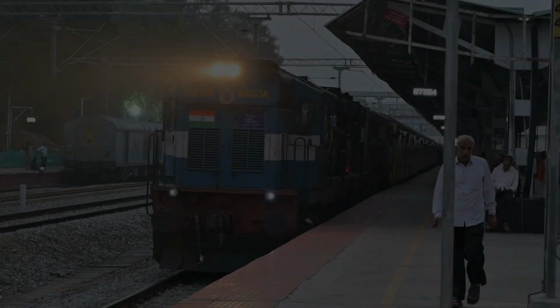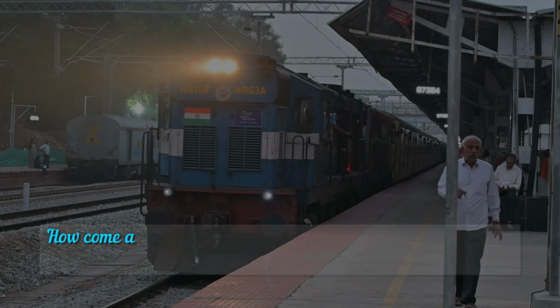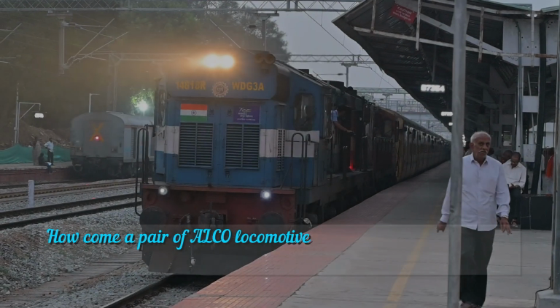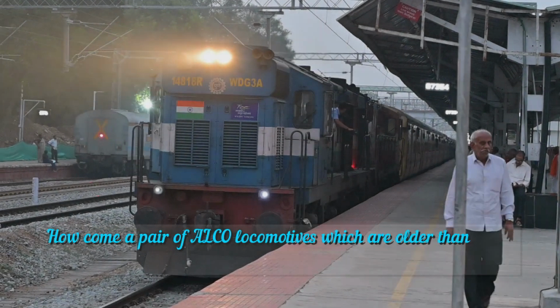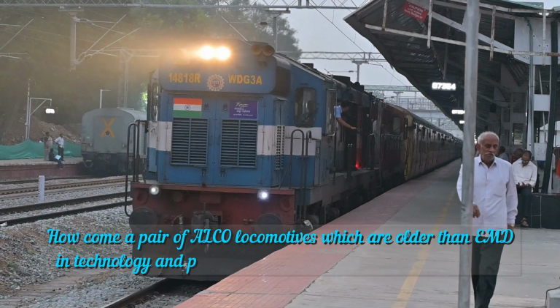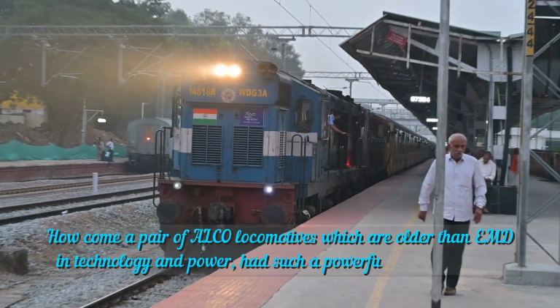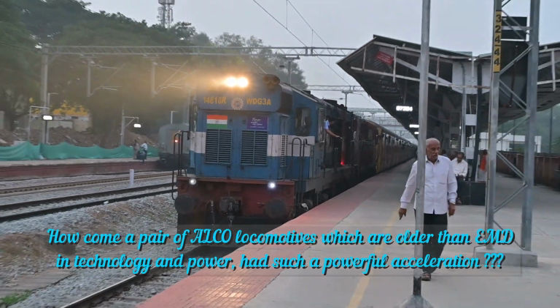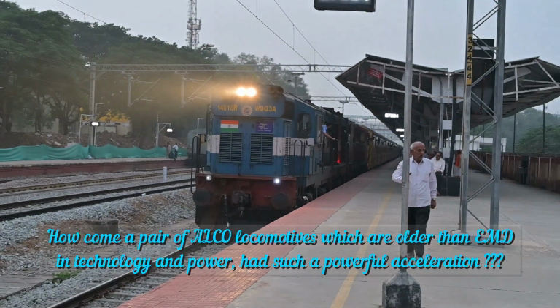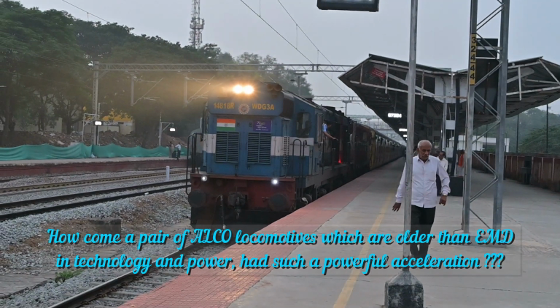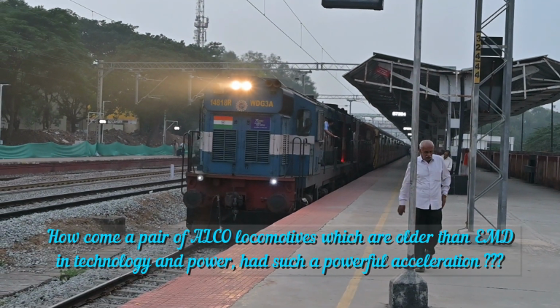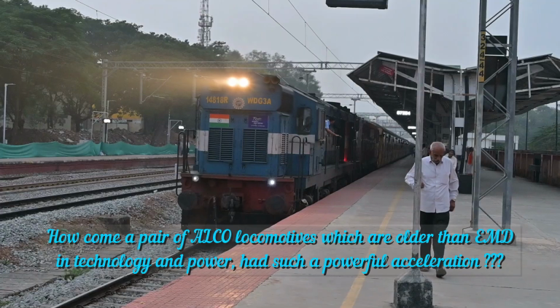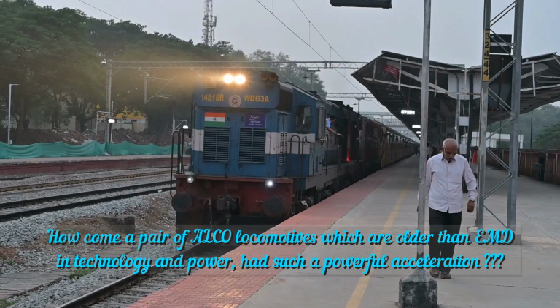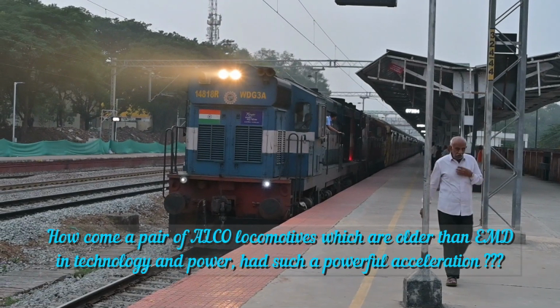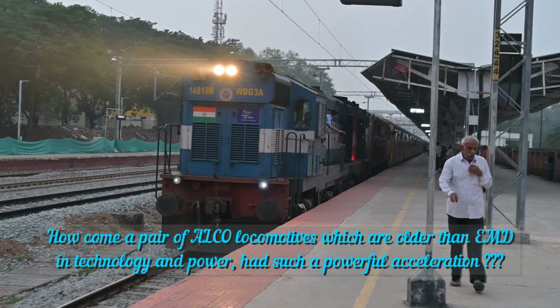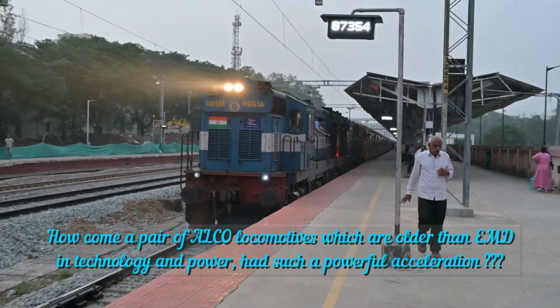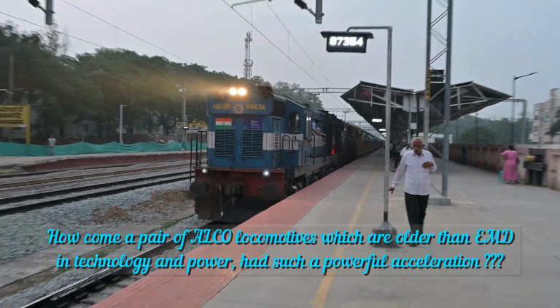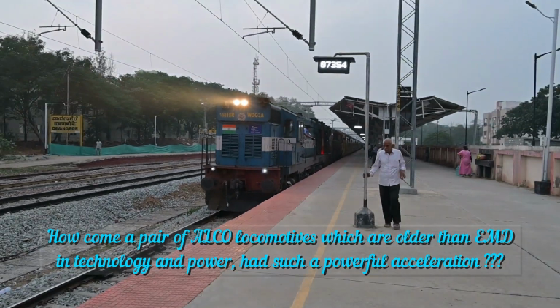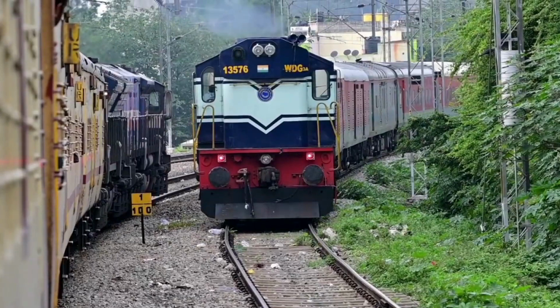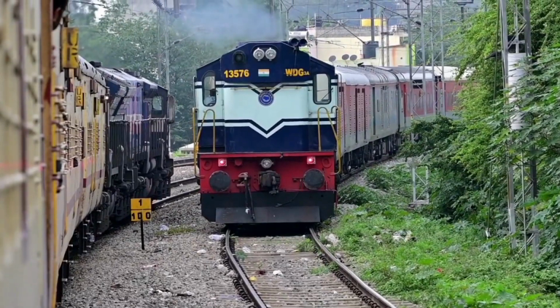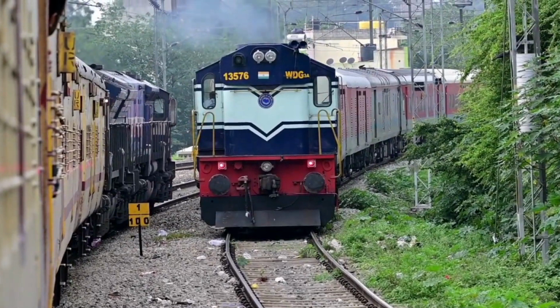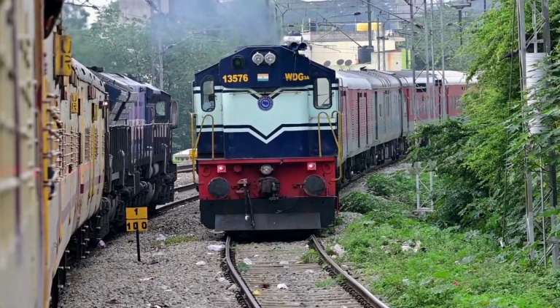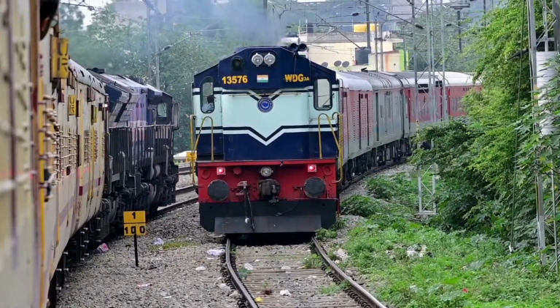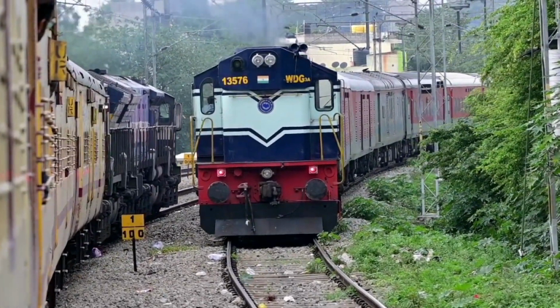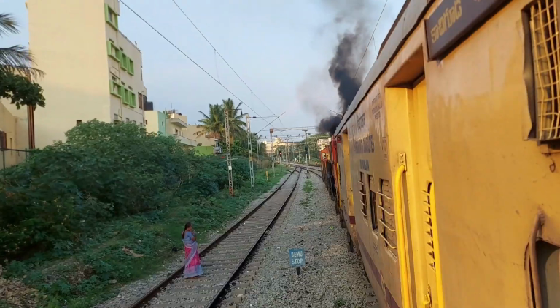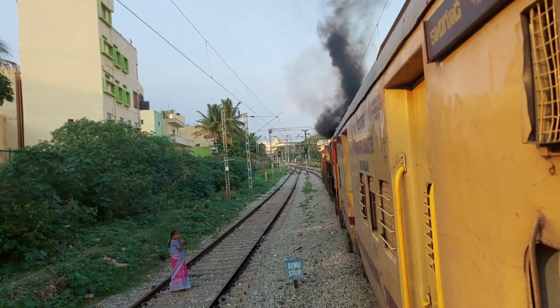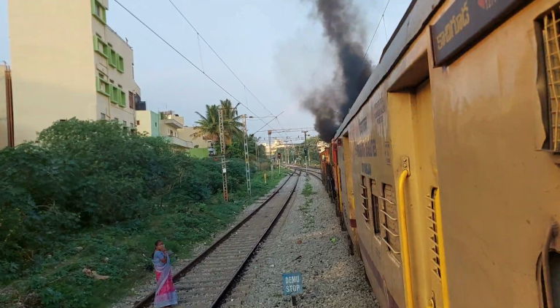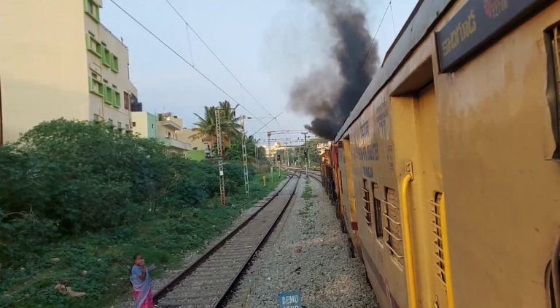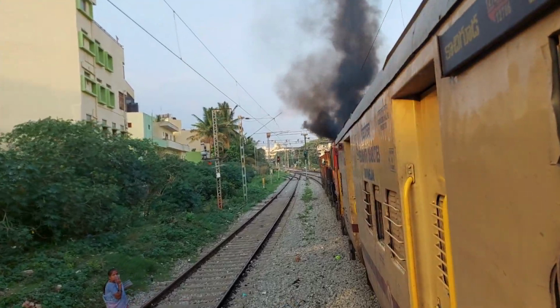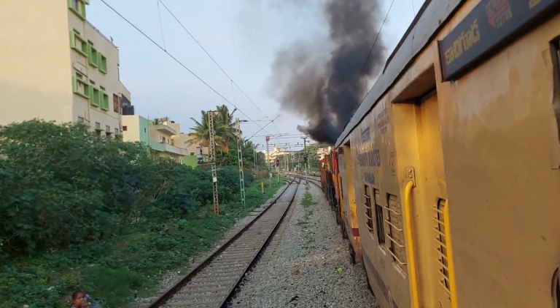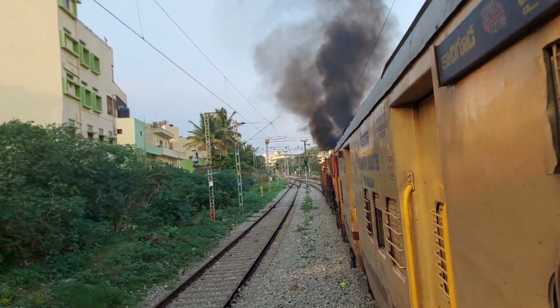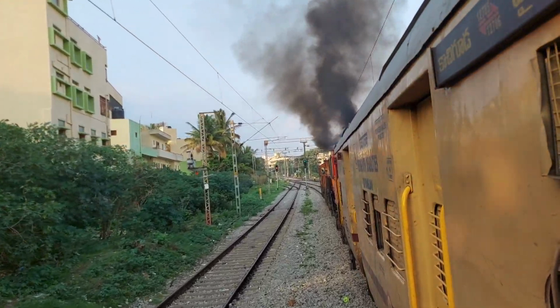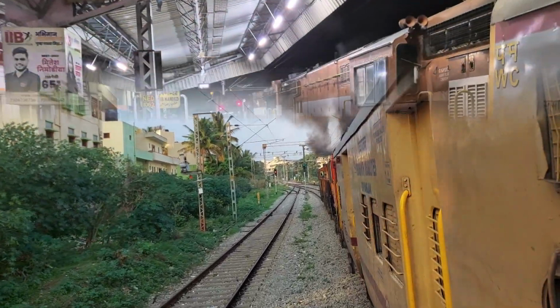How come a pair of Alco locomotives, which are older than EMD in technology and power, has such powerful acceleration? While Alcos might seem technologically outdated, they can still exhibit impressive acceleration due to two reasons.